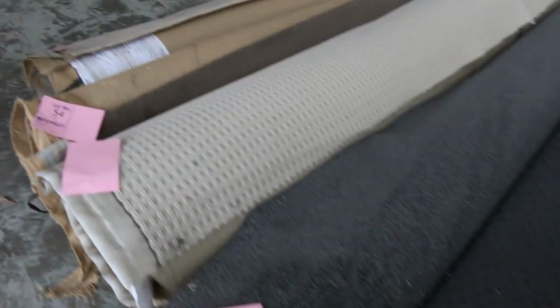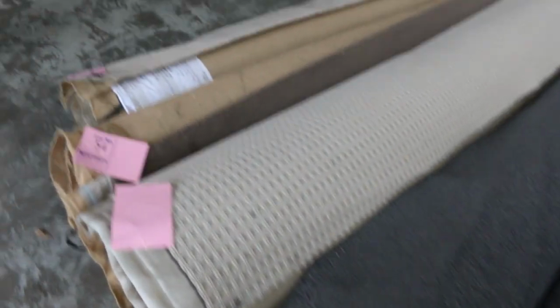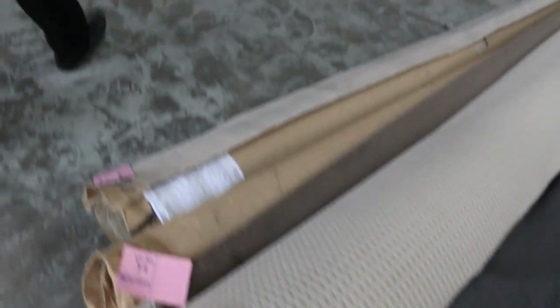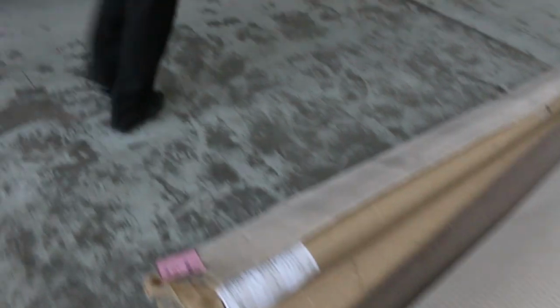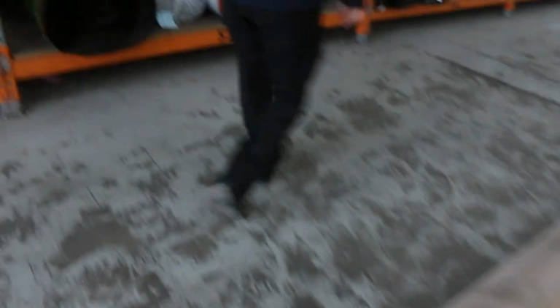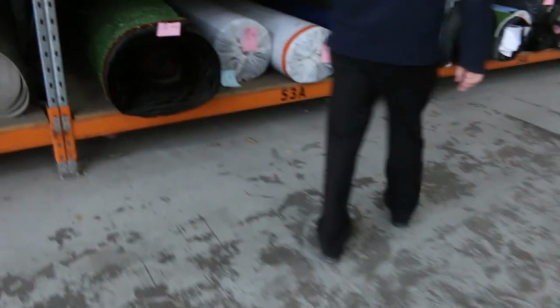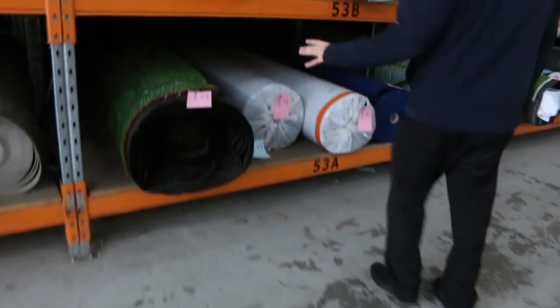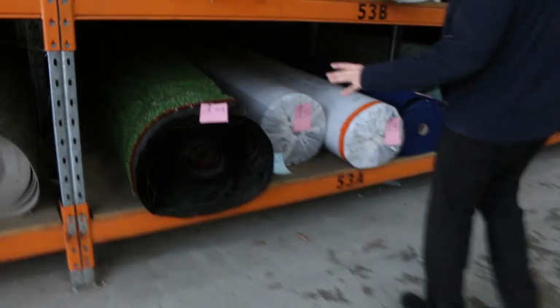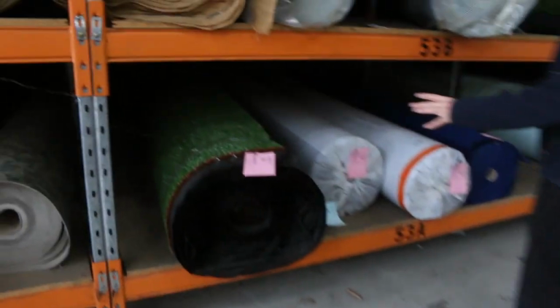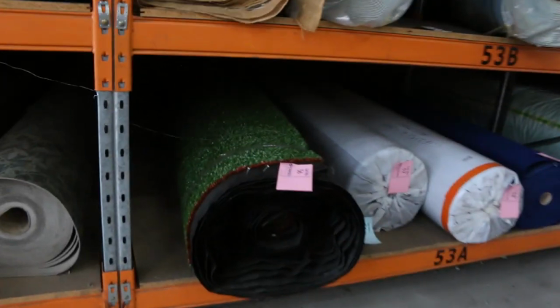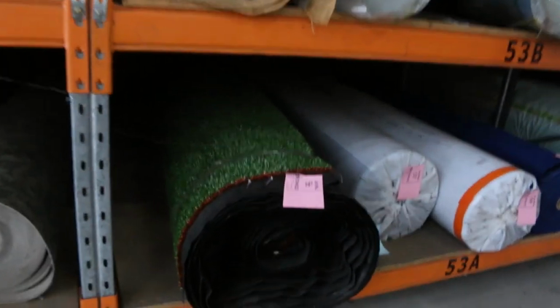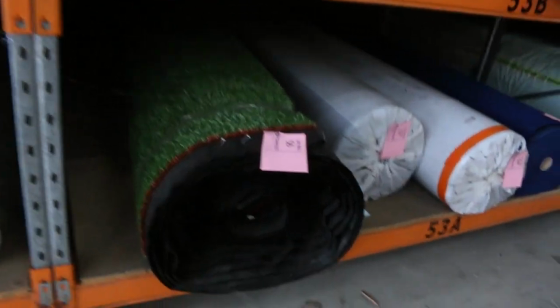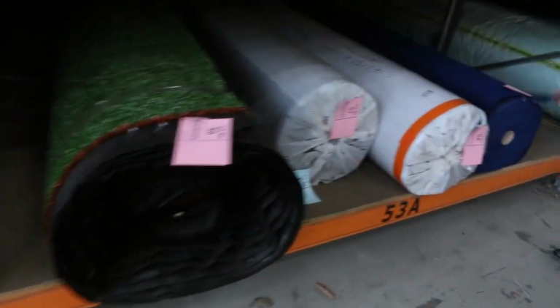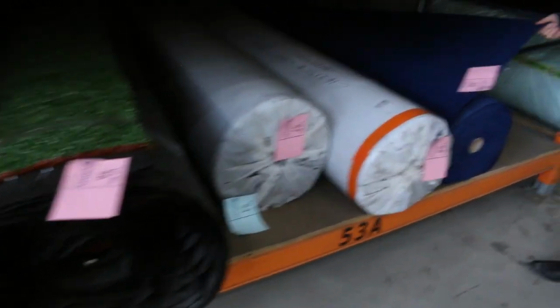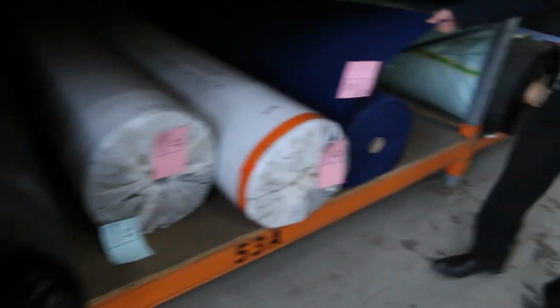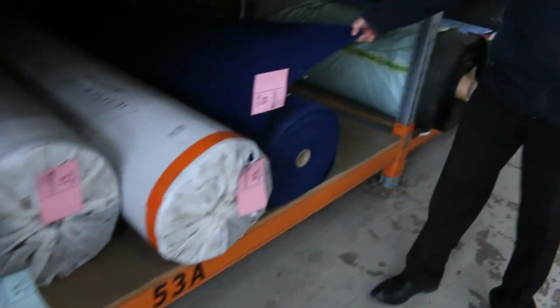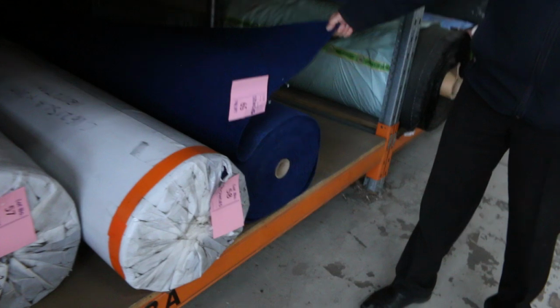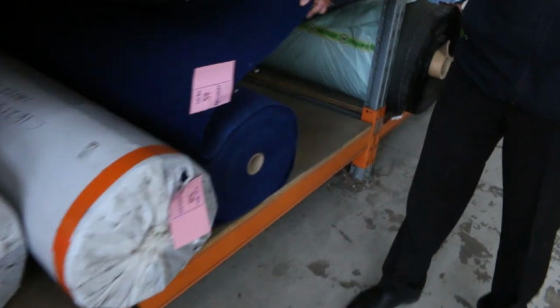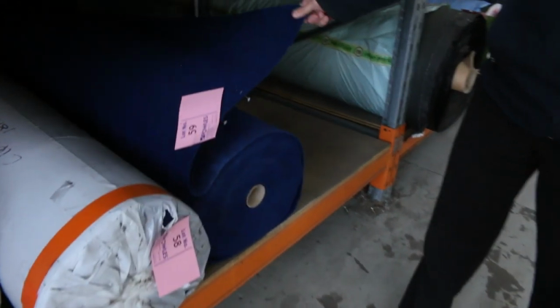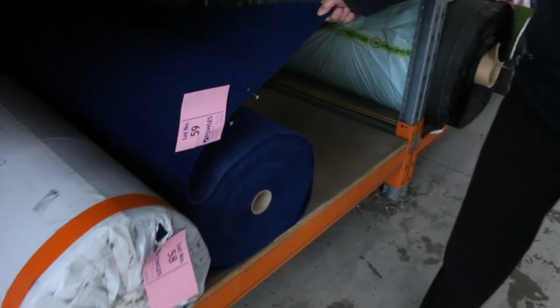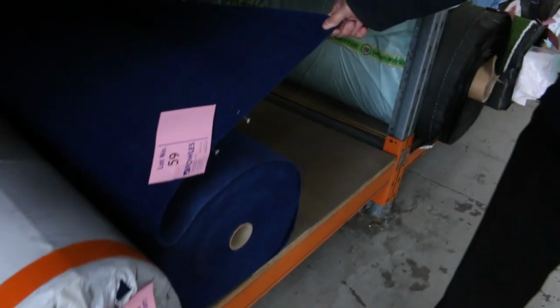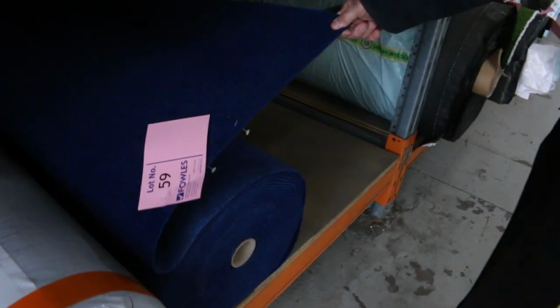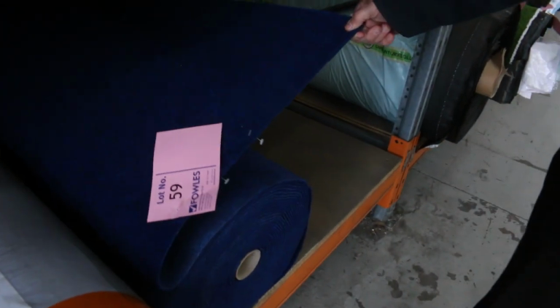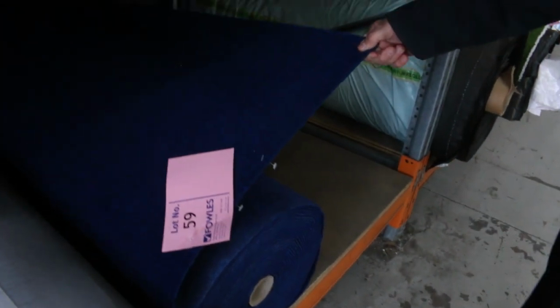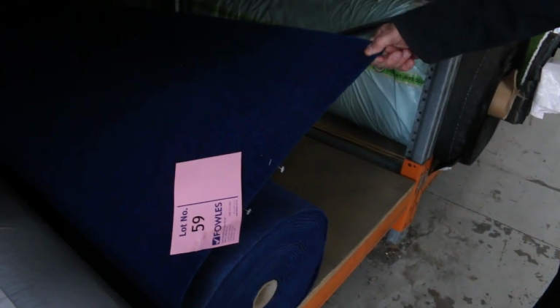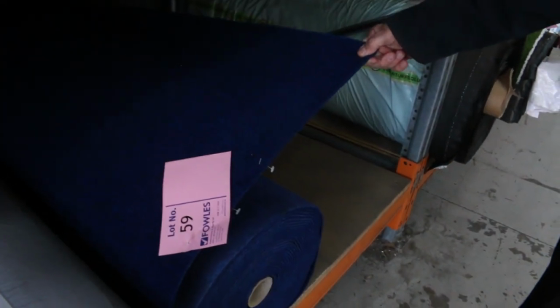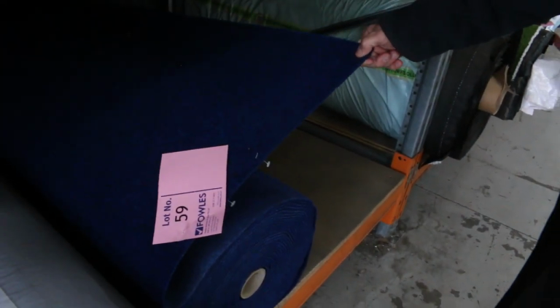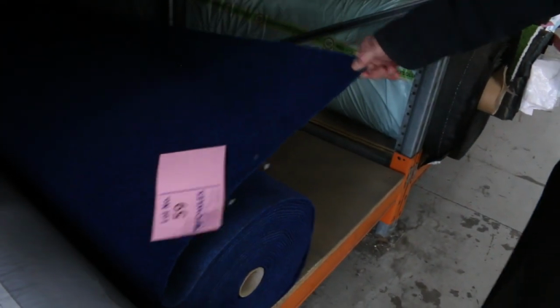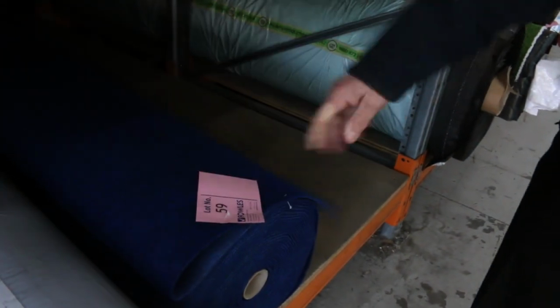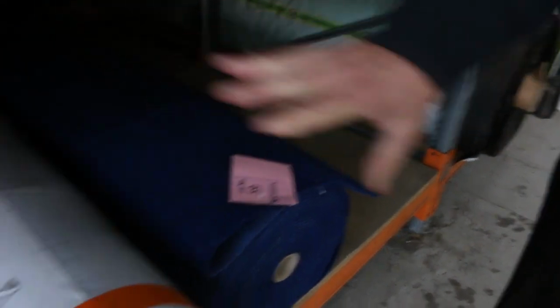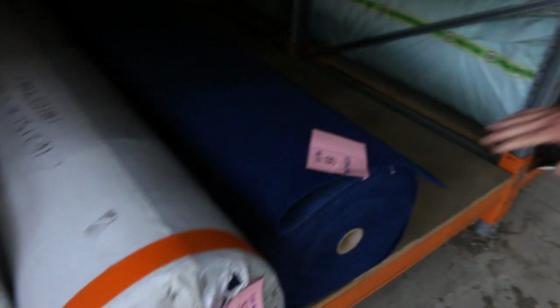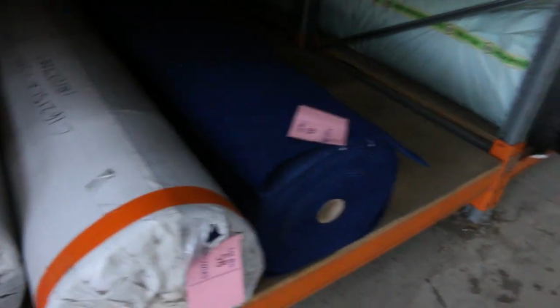Then we move over here — we've got plenty of grass to get through. We've also got this indoor/outdoor carpet in a nice blue colour, two metres wide, at $20 a linear metre. Awesome buying — just got the three rolls there.